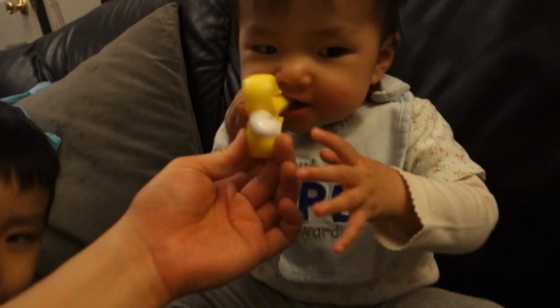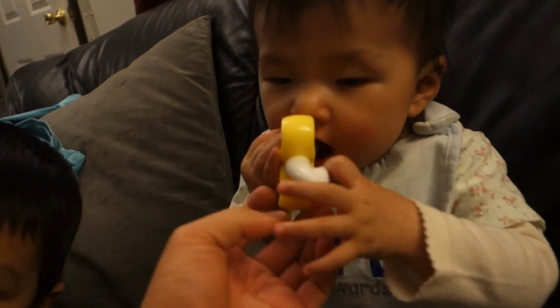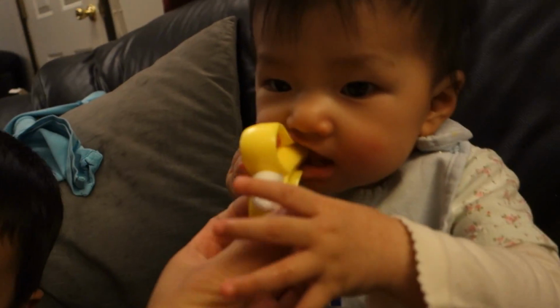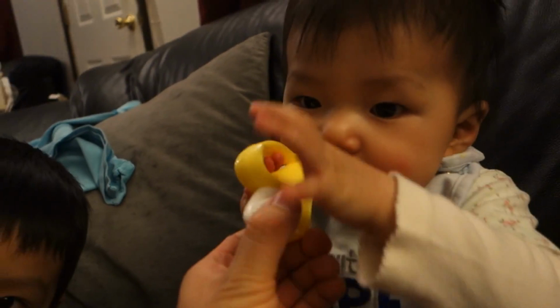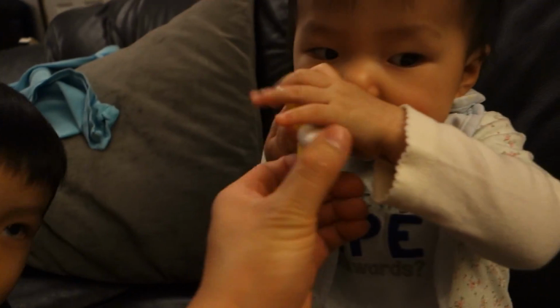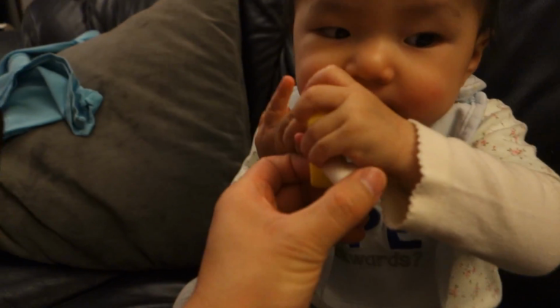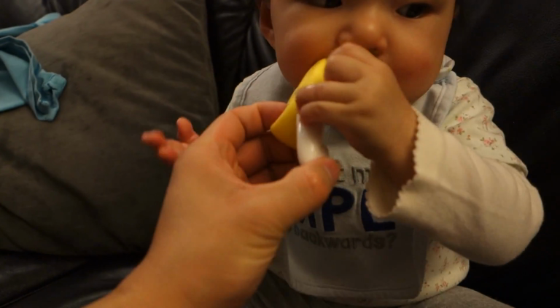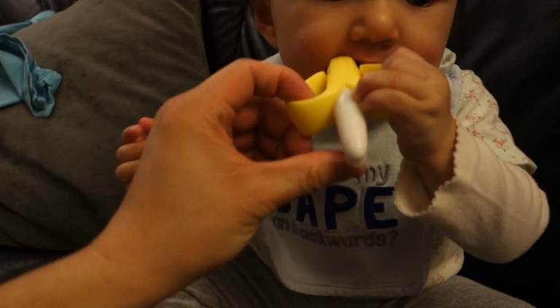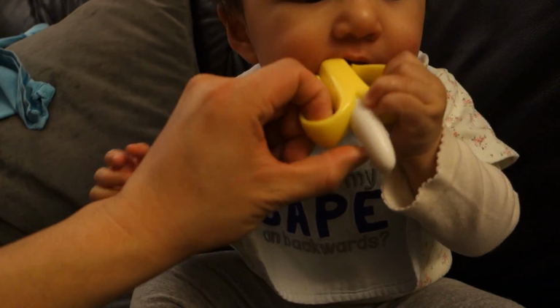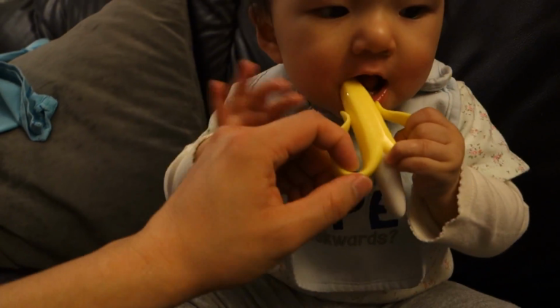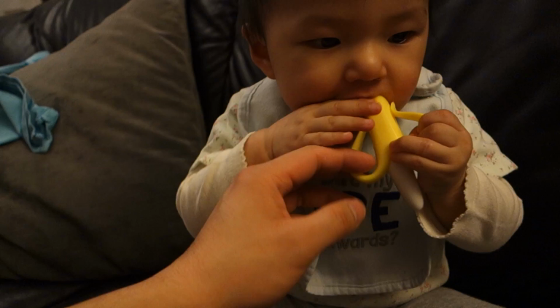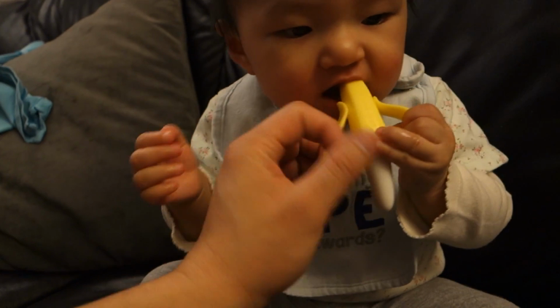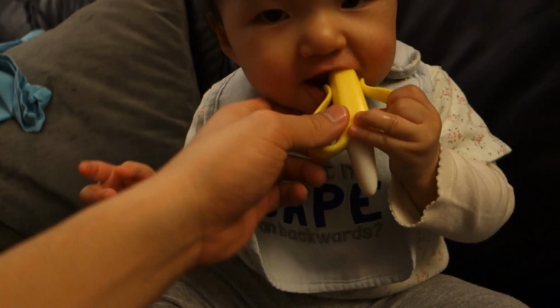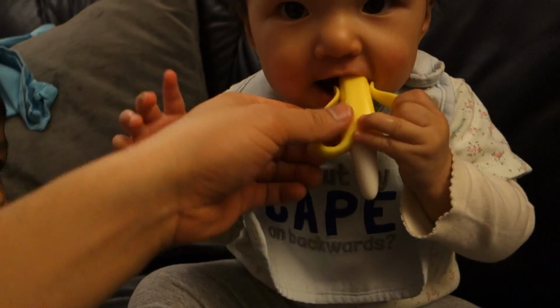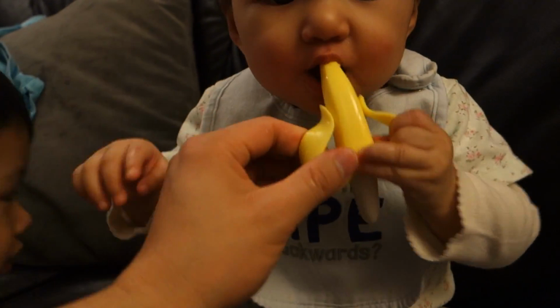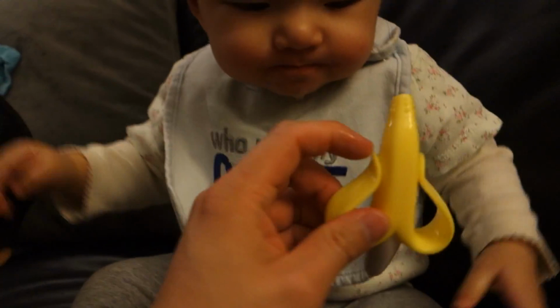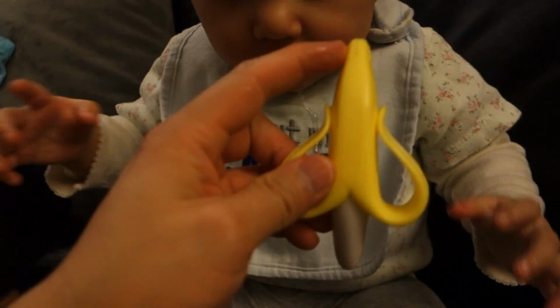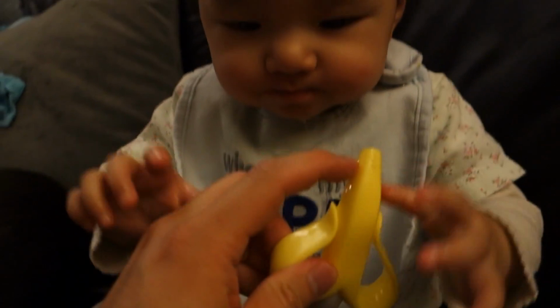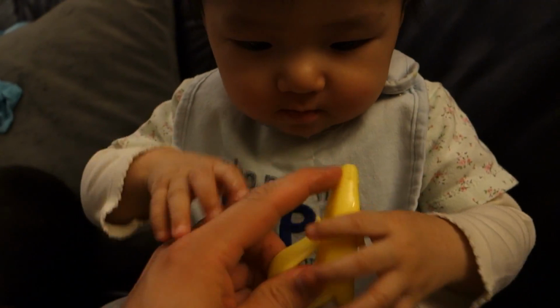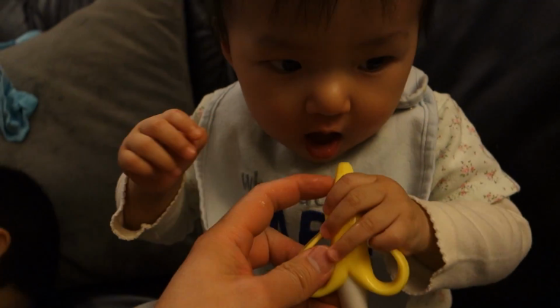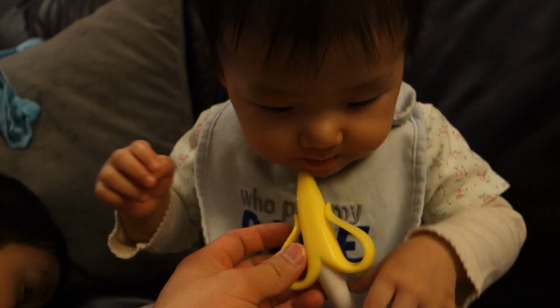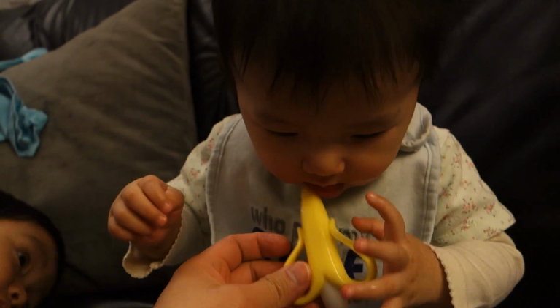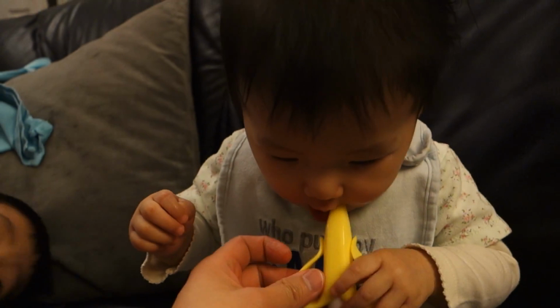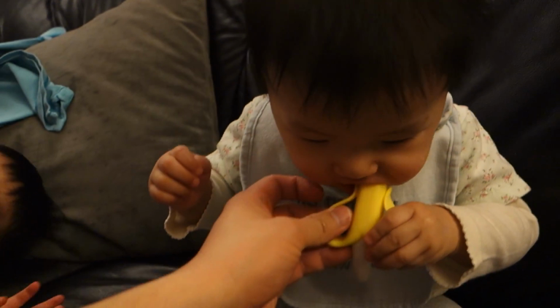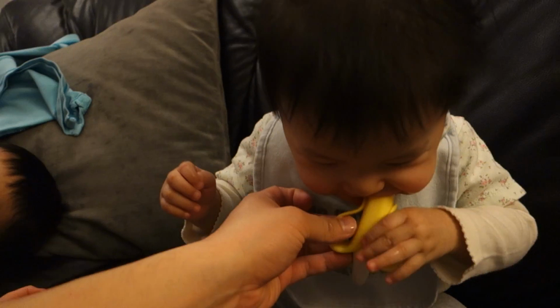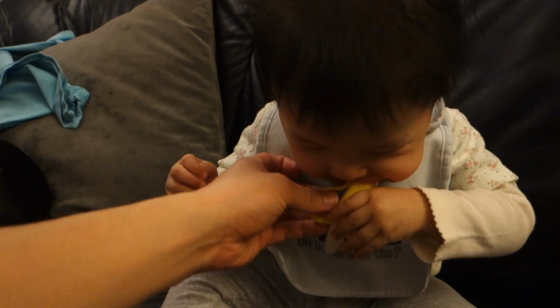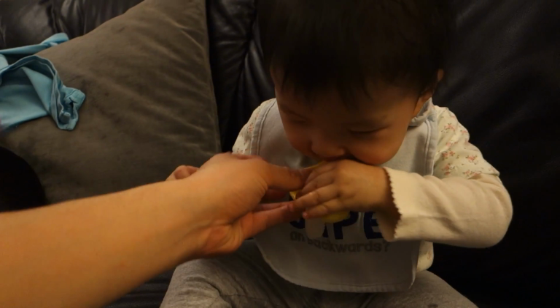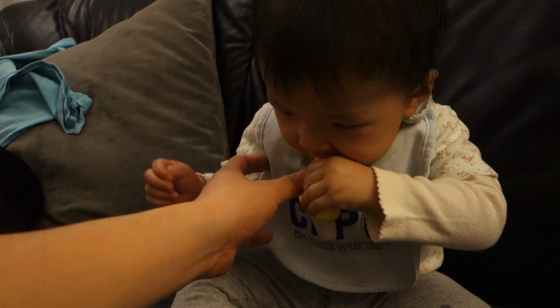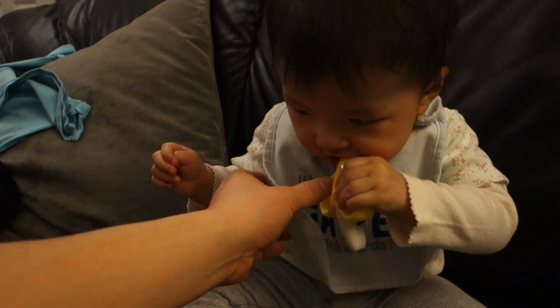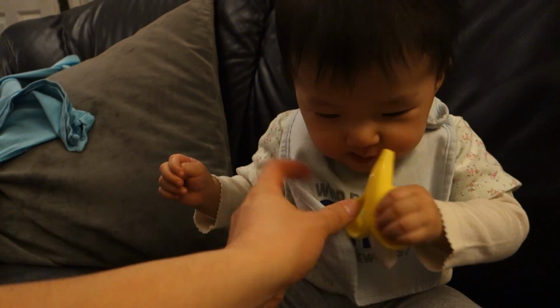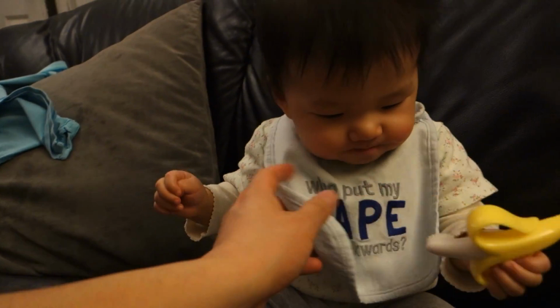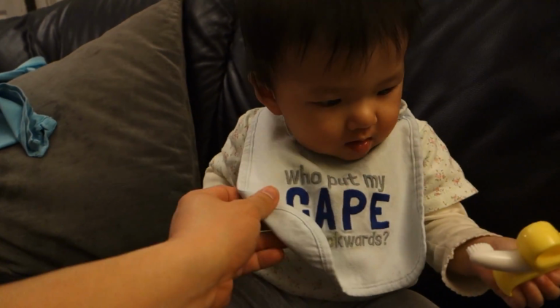On the front over here are these little plastic or rubbery bristles, then on the other end it's not bristles but it's got these protrusions on it.